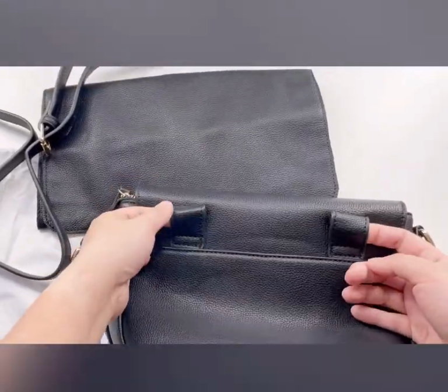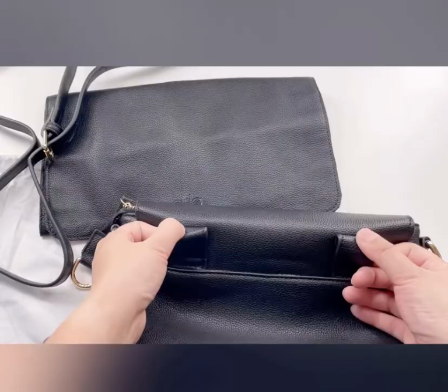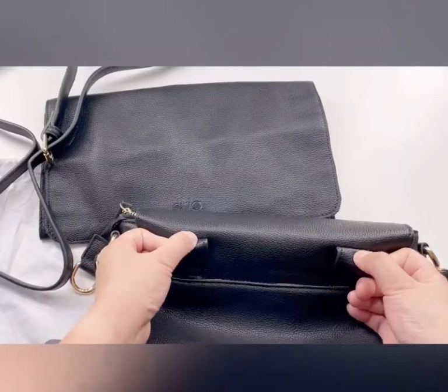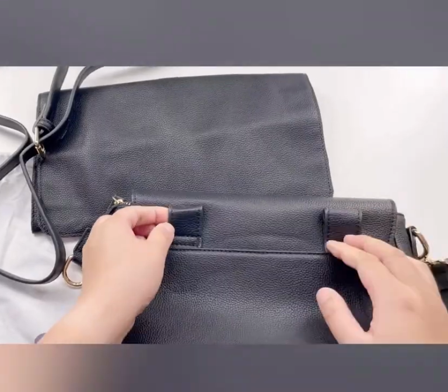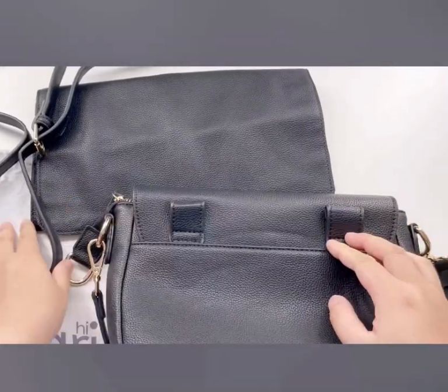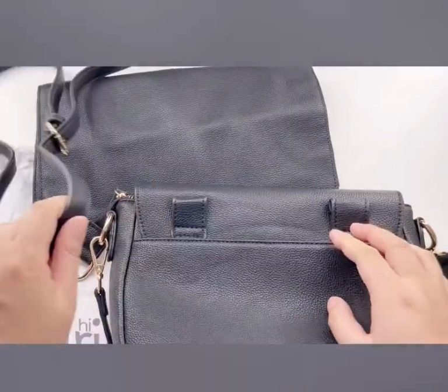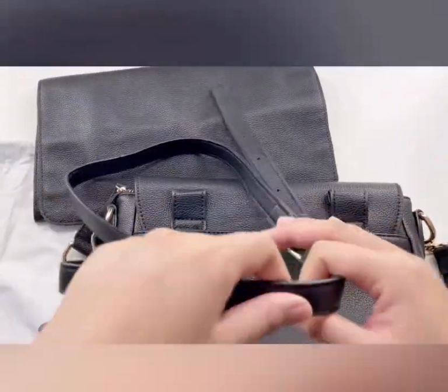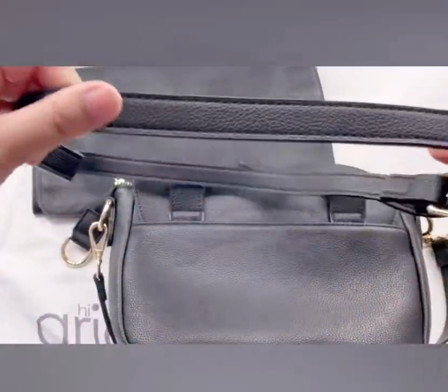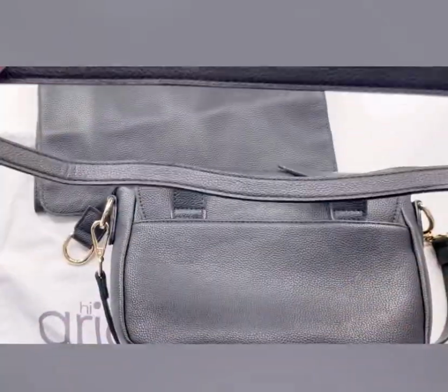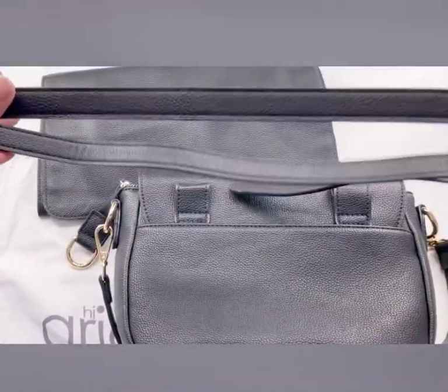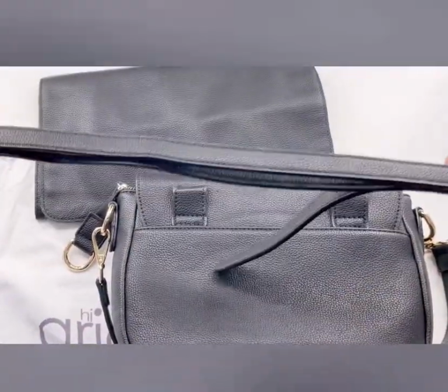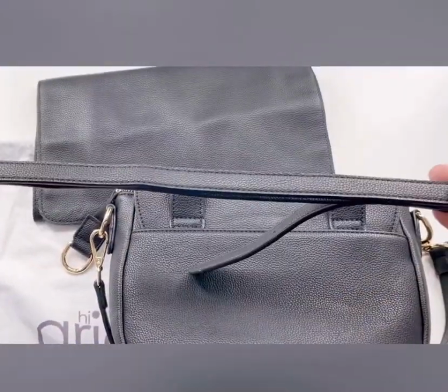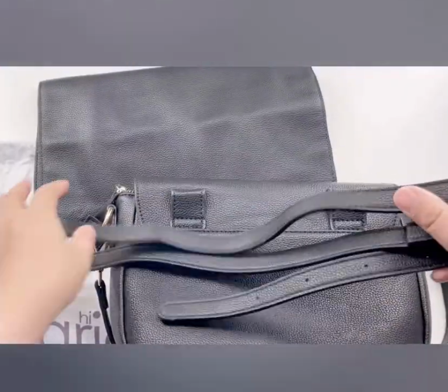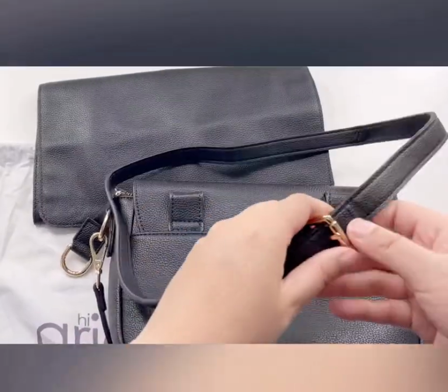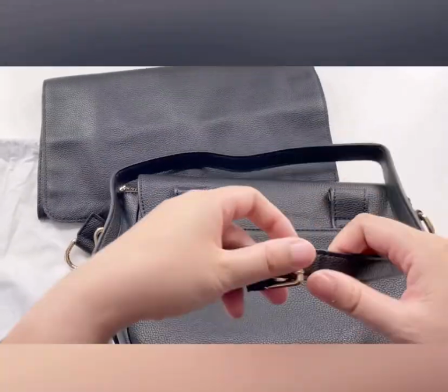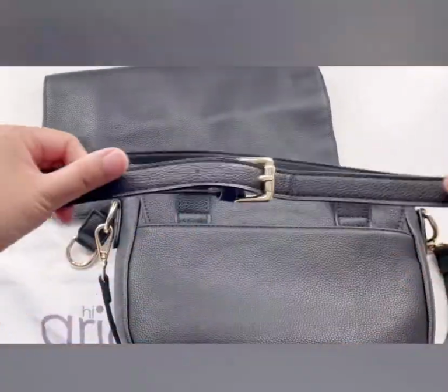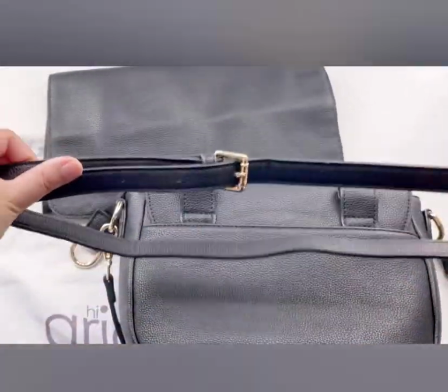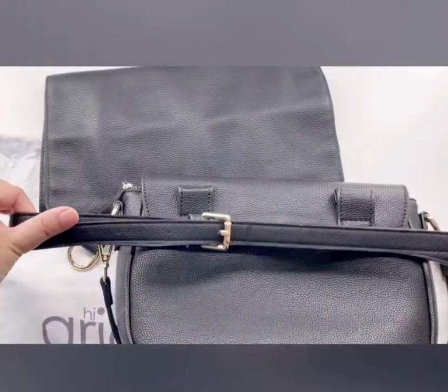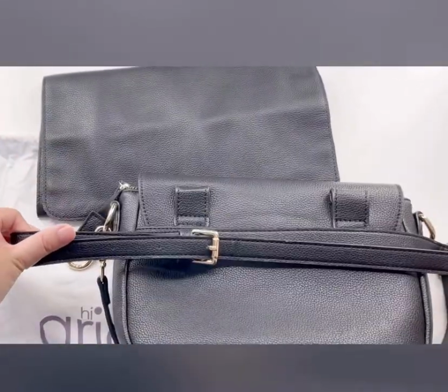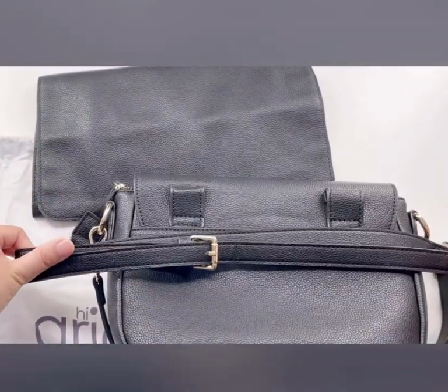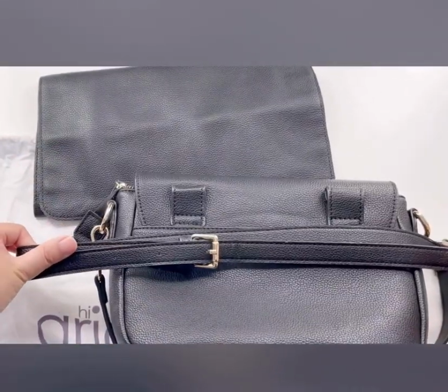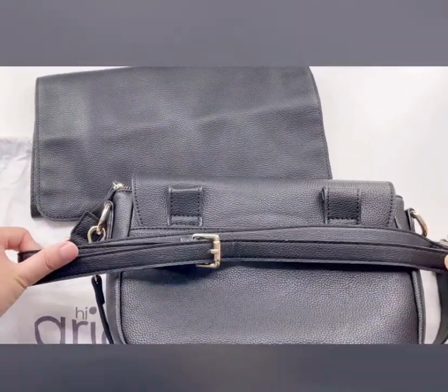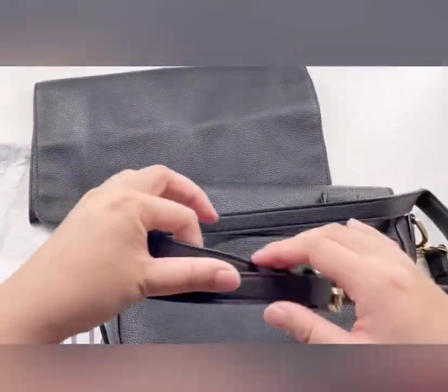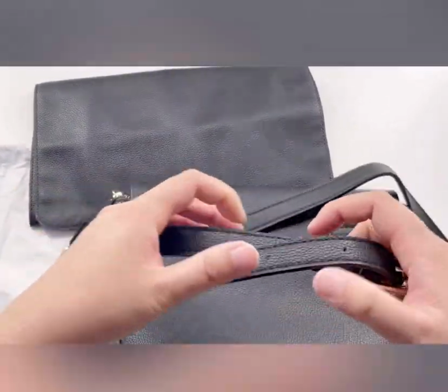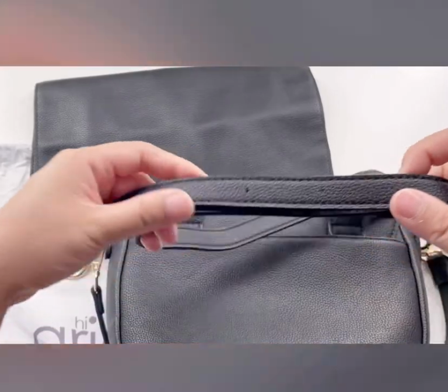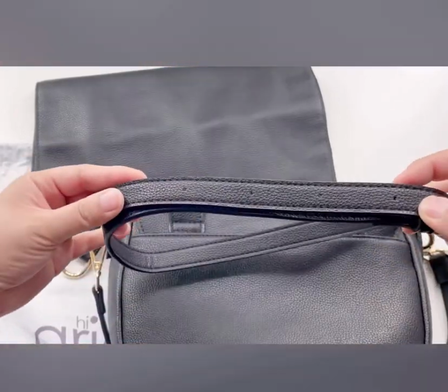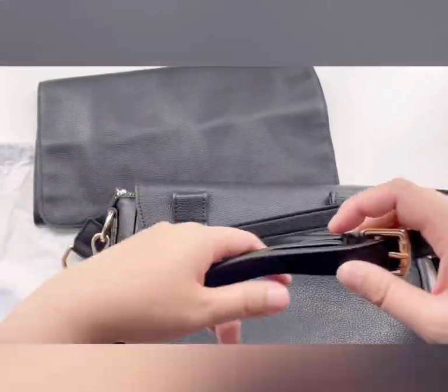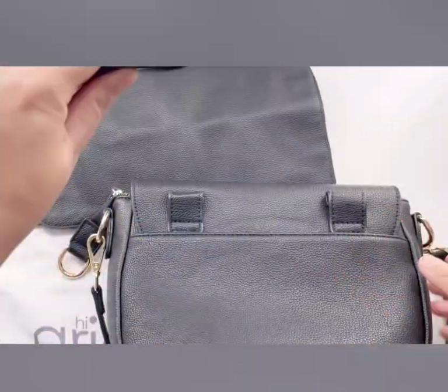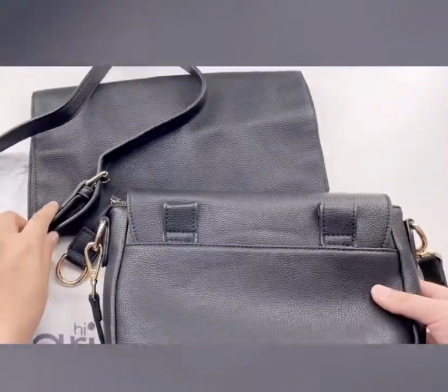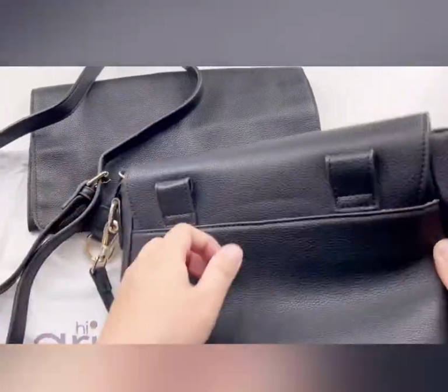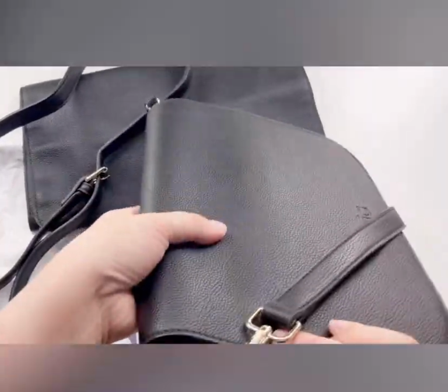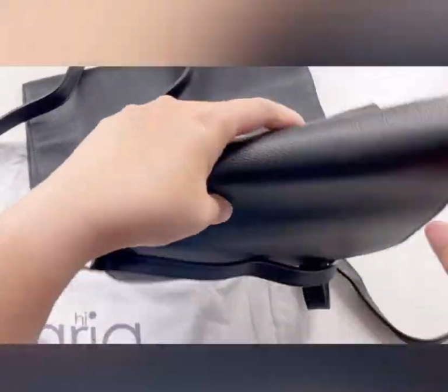Going to the back, you'll see it has these two loops where you can put the extra strap that comes with the bag to make it into a waist bag, fanny pack, or belt bag. It is also adjustable, as well as the crossbody strap.